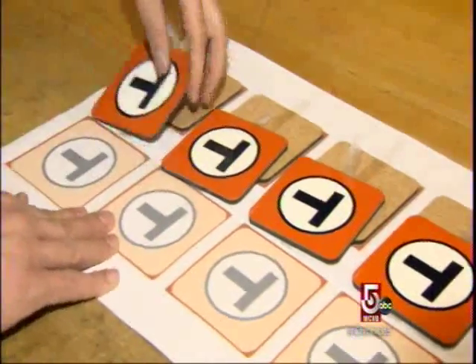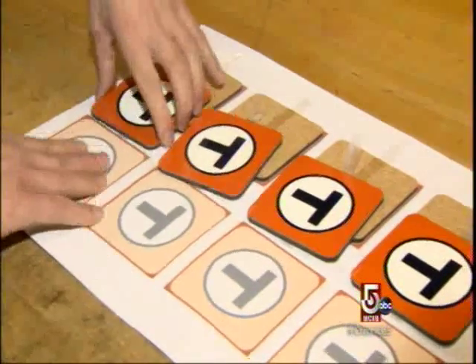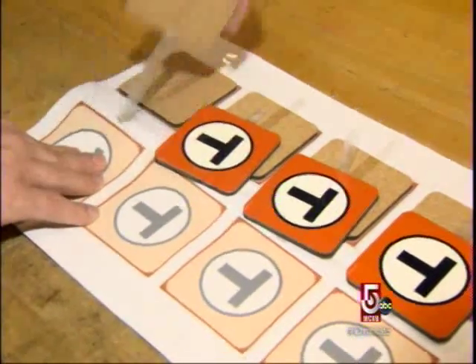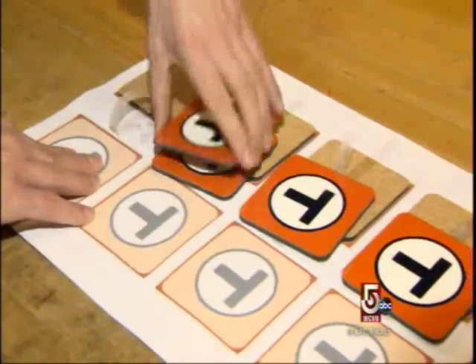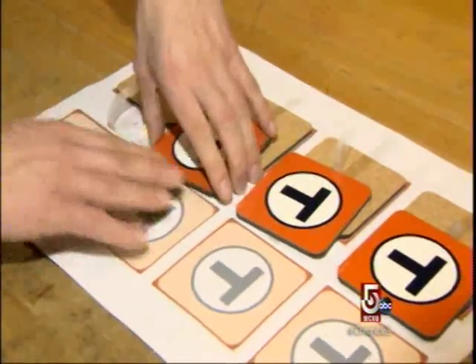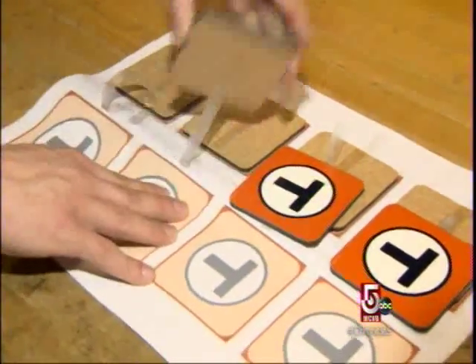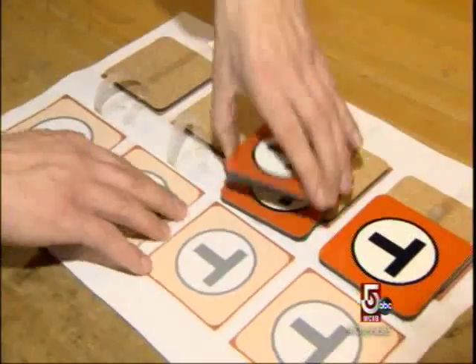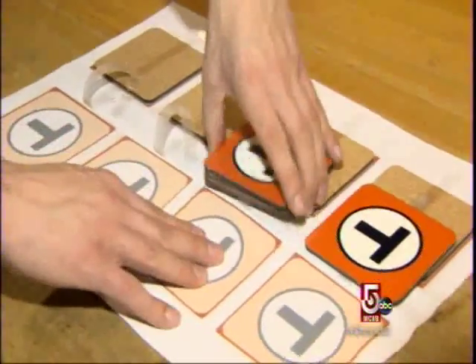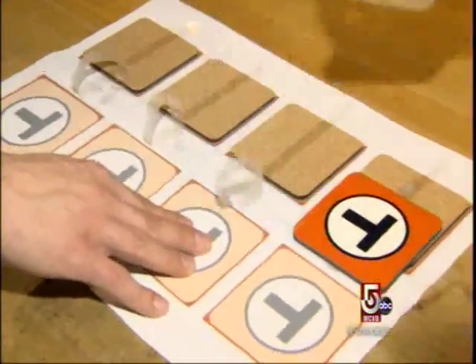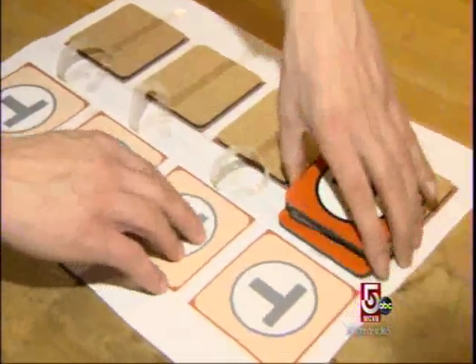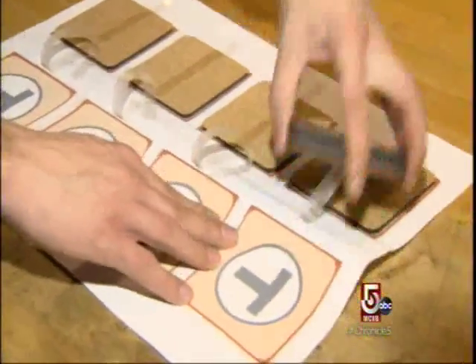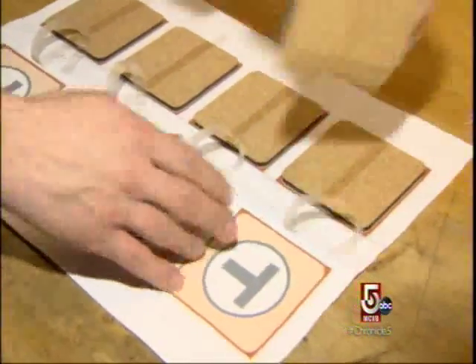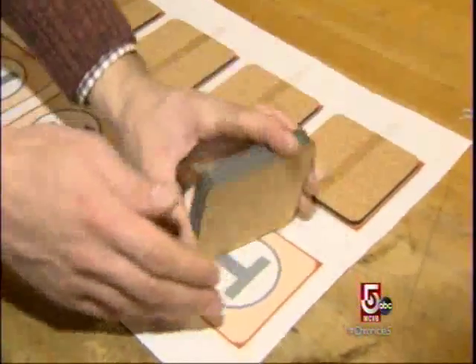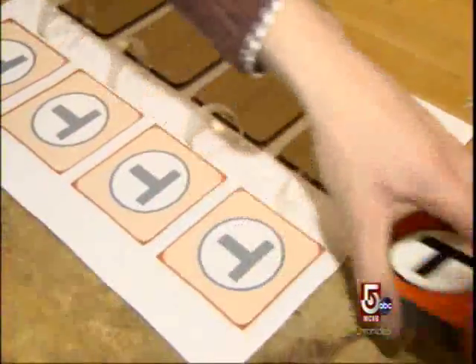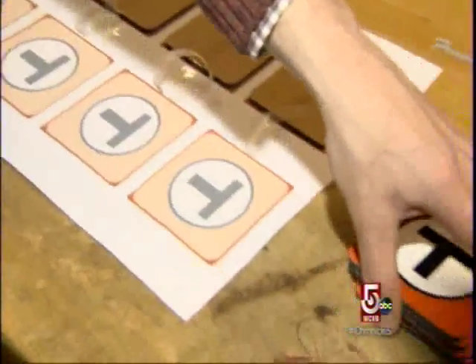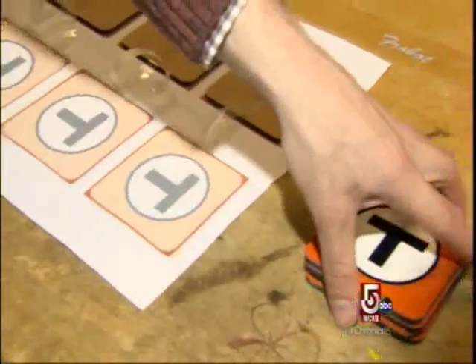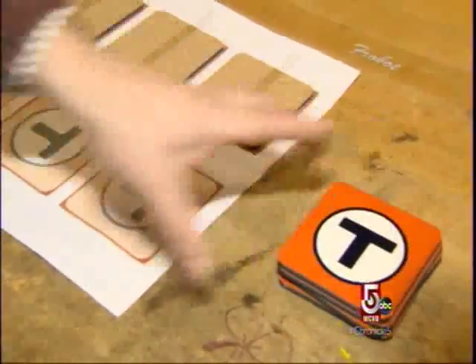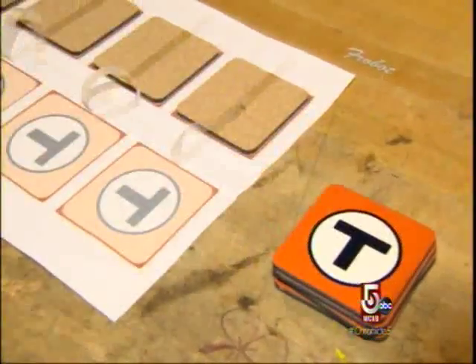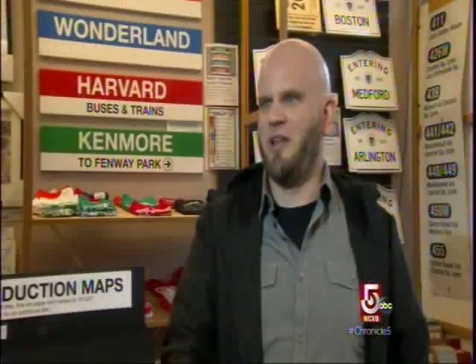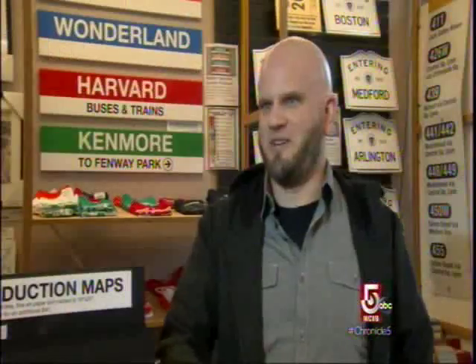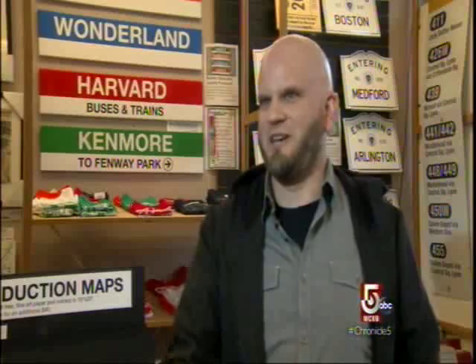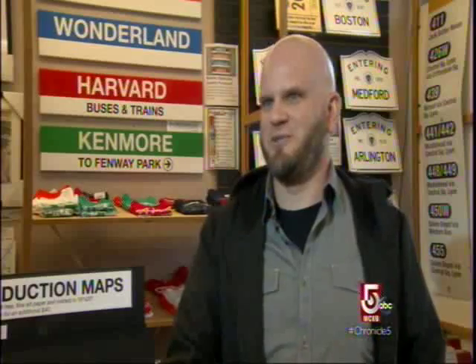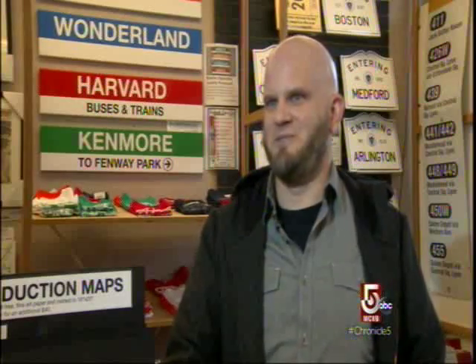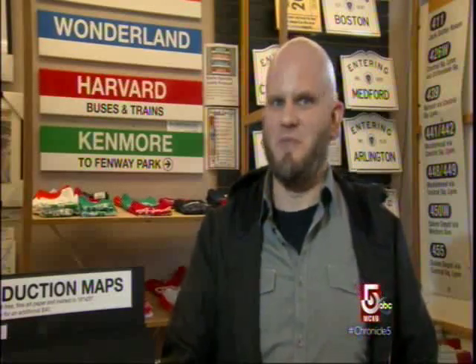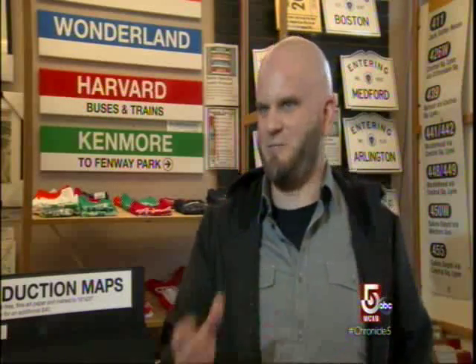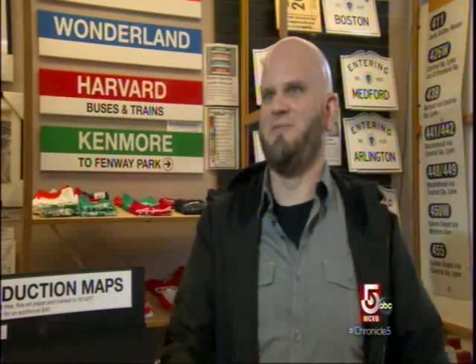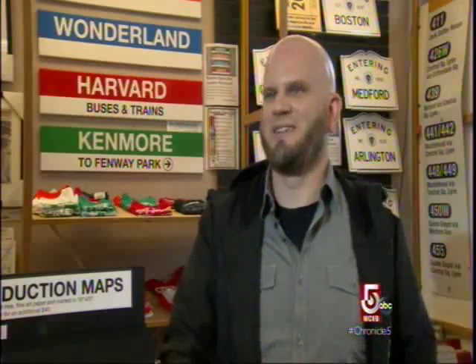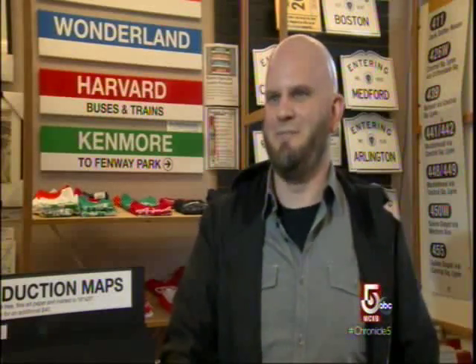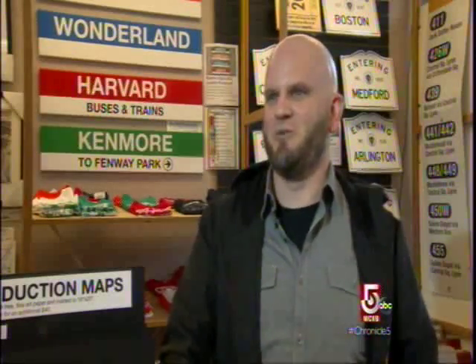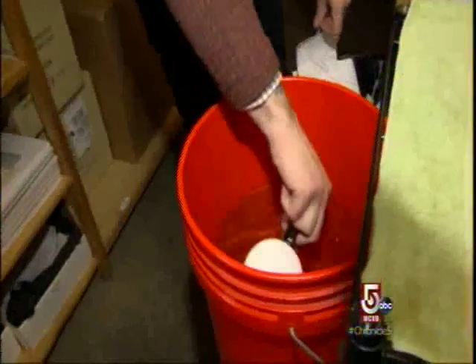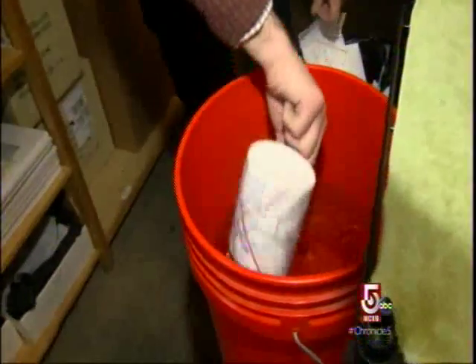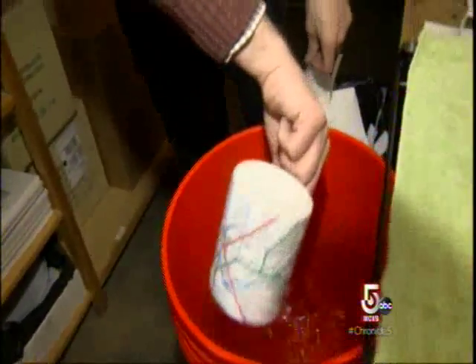What kind of reaction do you get from people when they come in here? The more typical reaction is: this is cool. A lot of it's customizable, so that gets people even more excited, because we'll make something special for you.